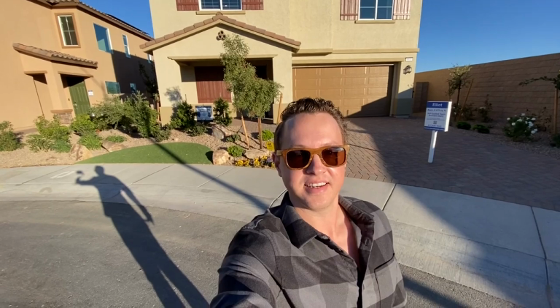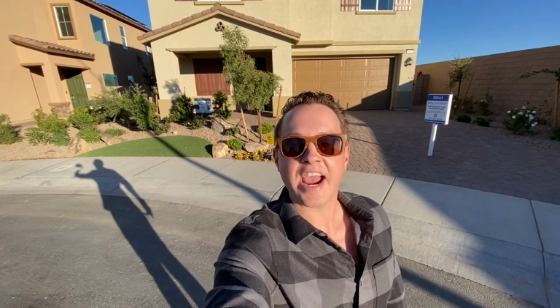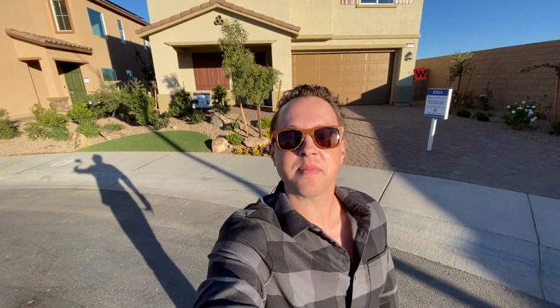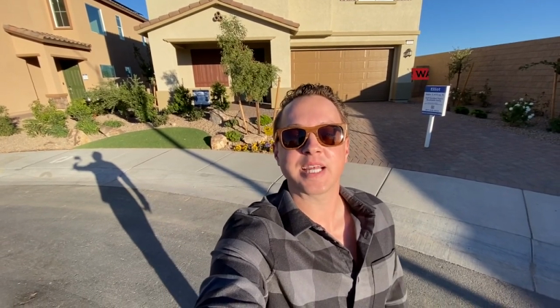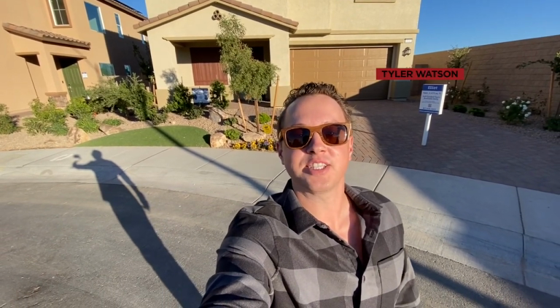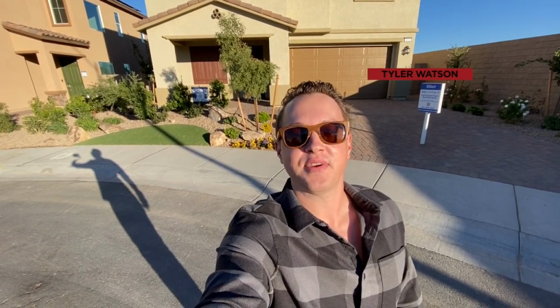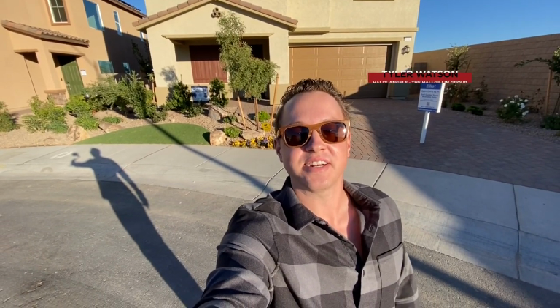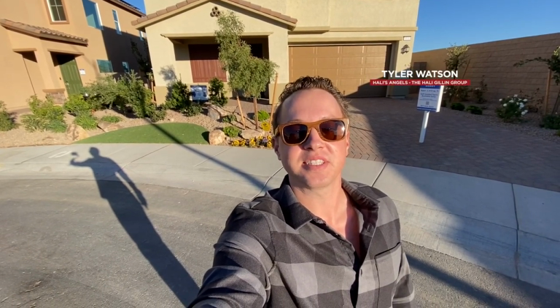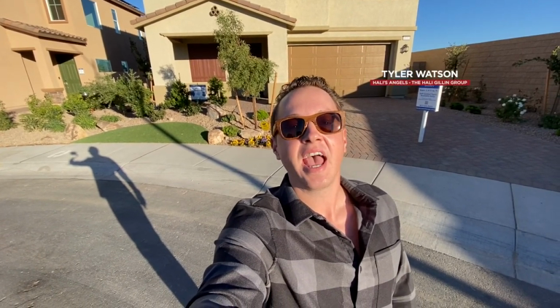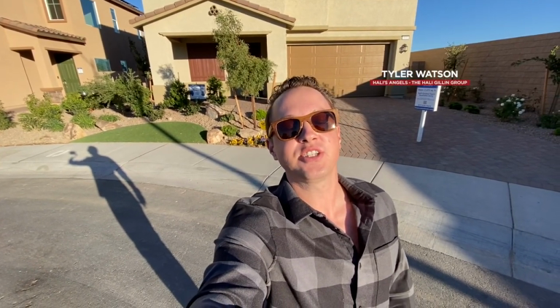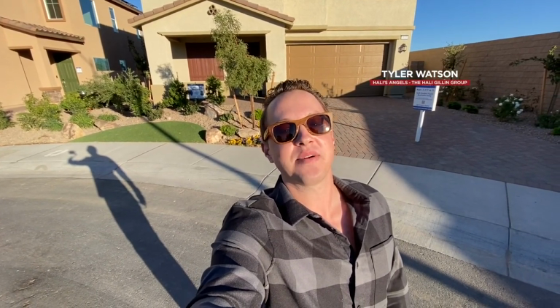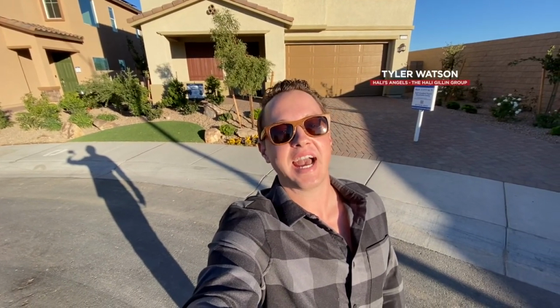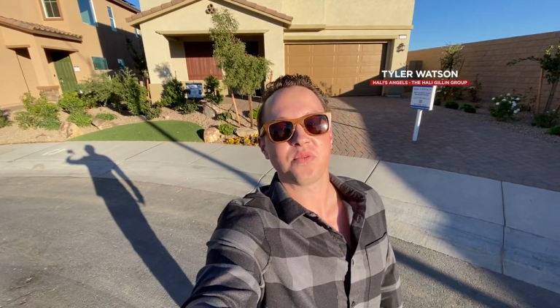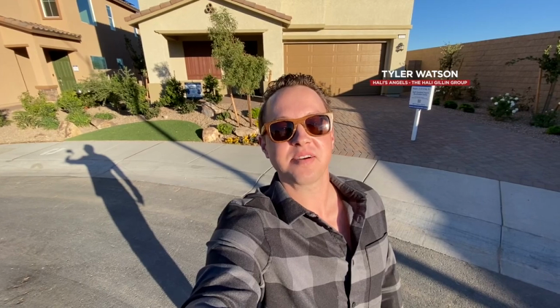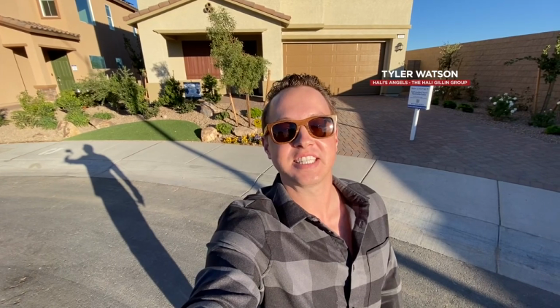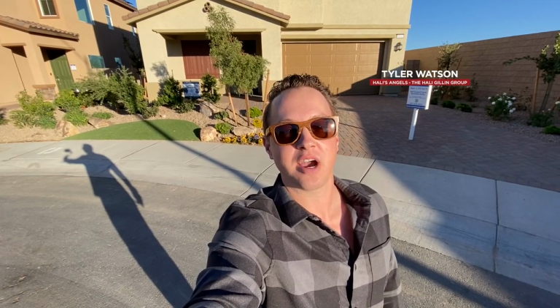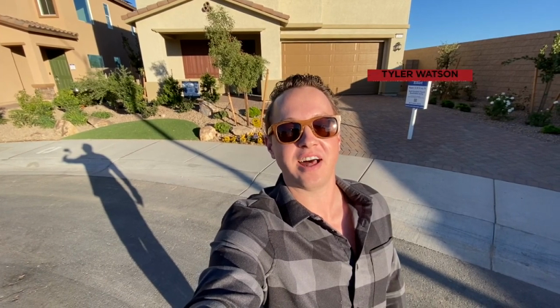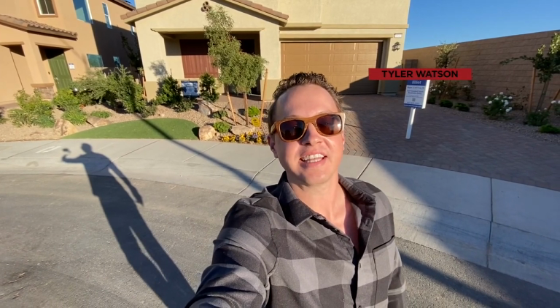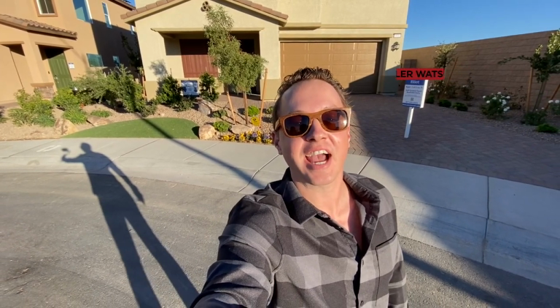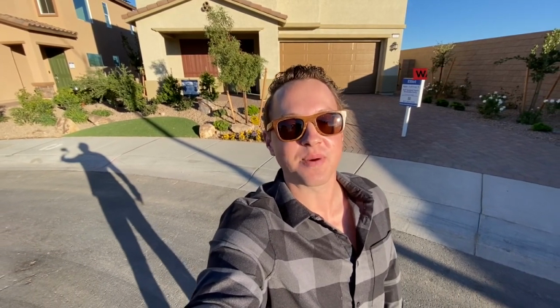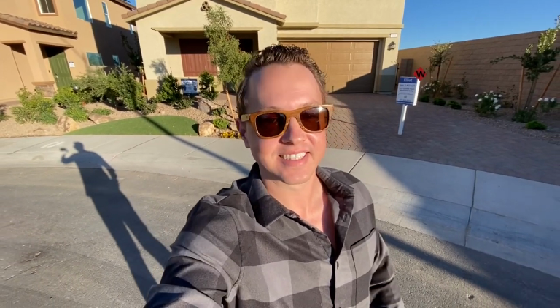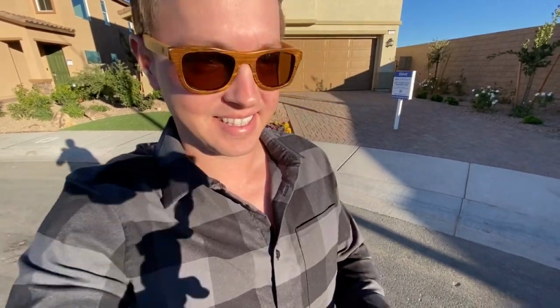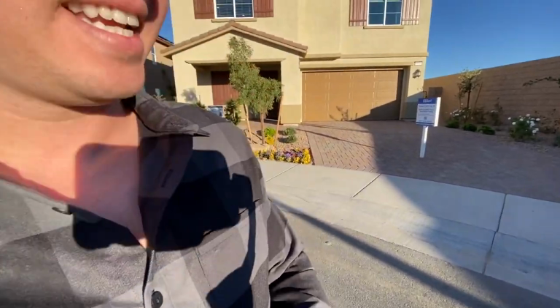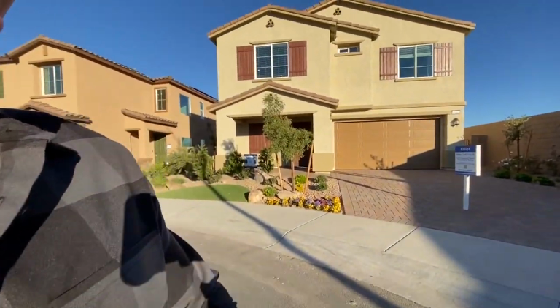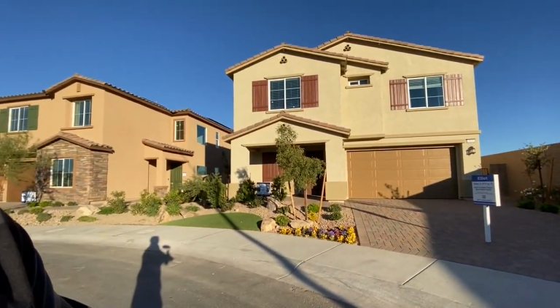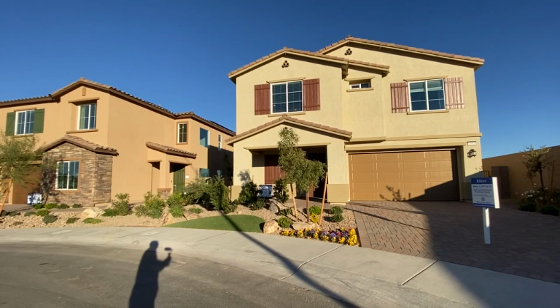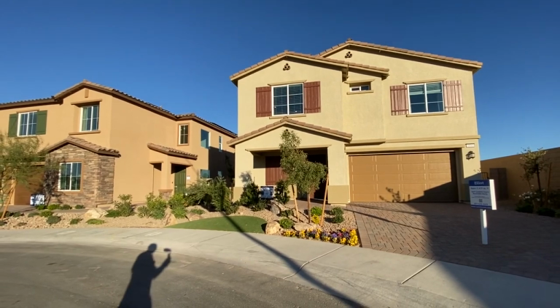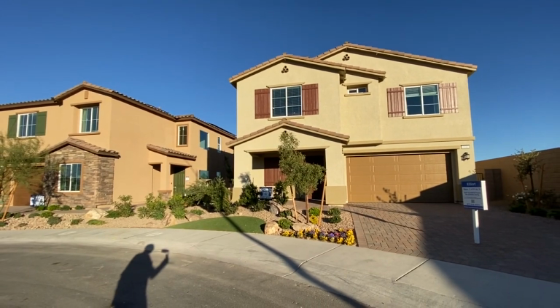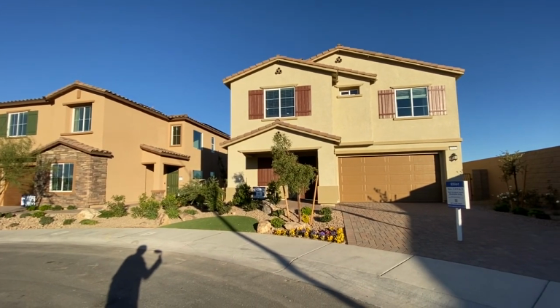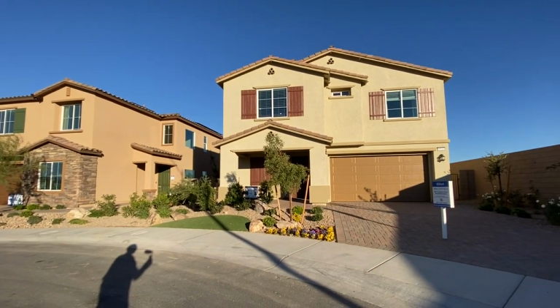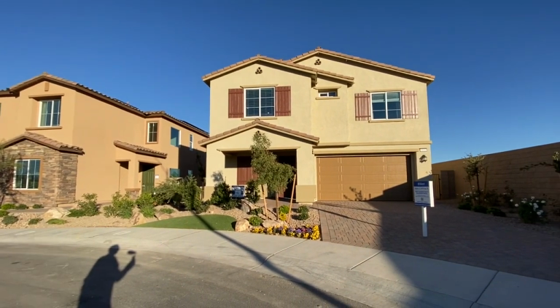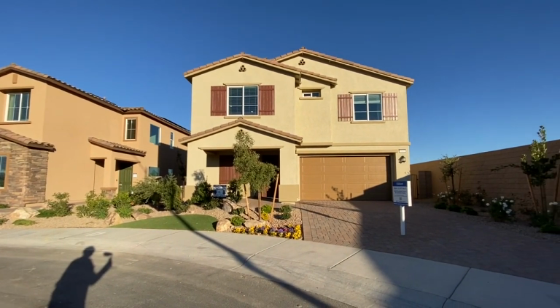Hey everybody, my name is Tyler Watson, your Las Vegas and Henderson Realtor. This is Tour Time with Tyler, and welcome to Silverado Valley. Let's check out this model. This one right here is the Elliott.